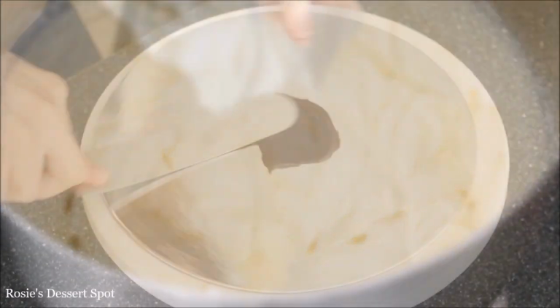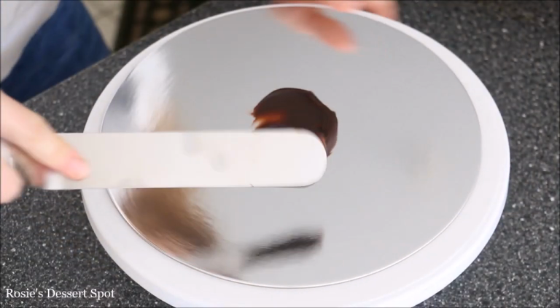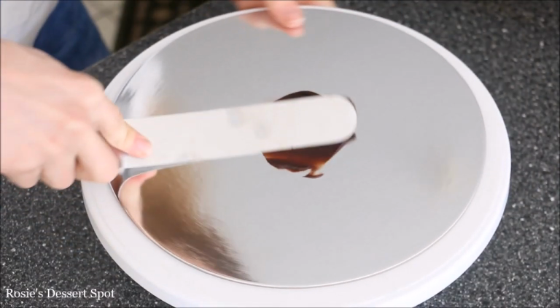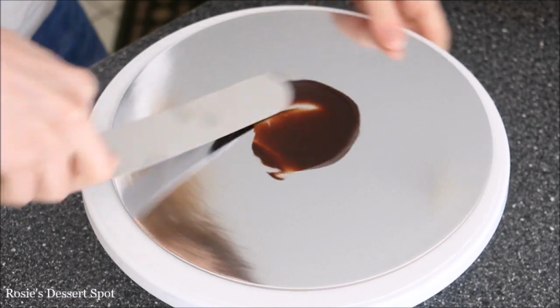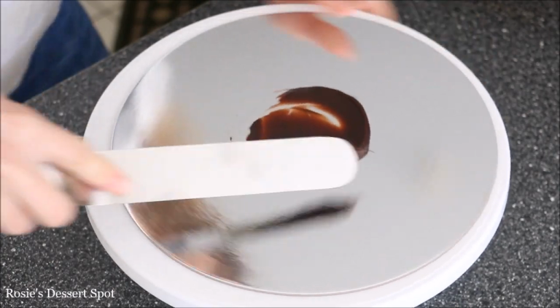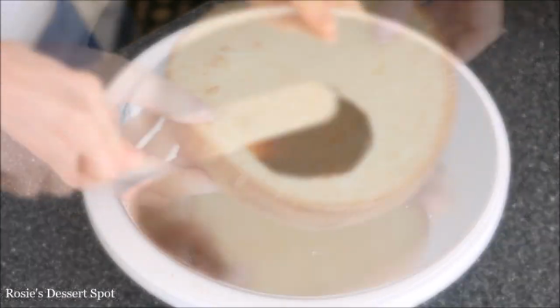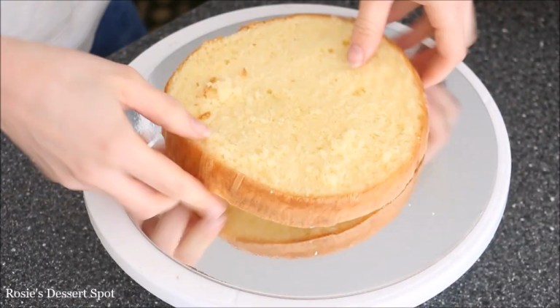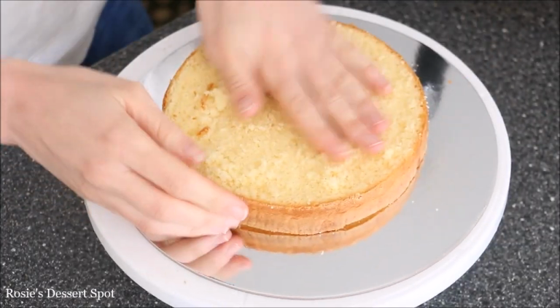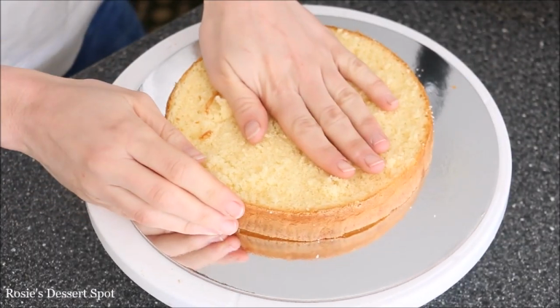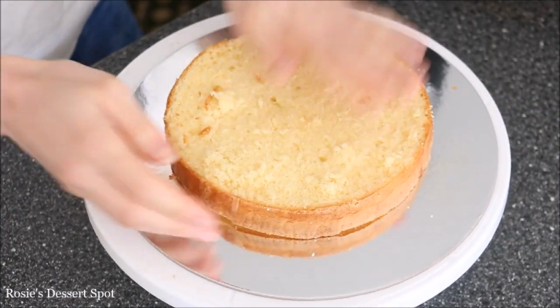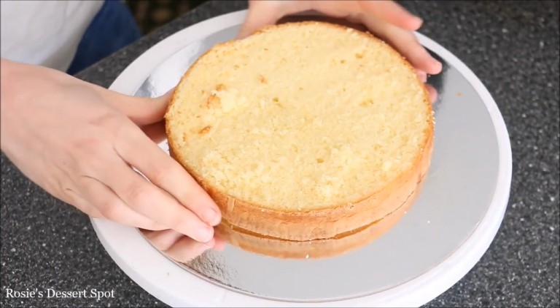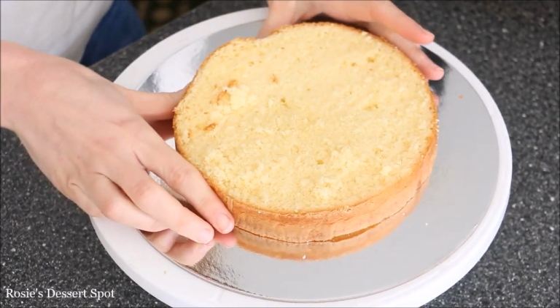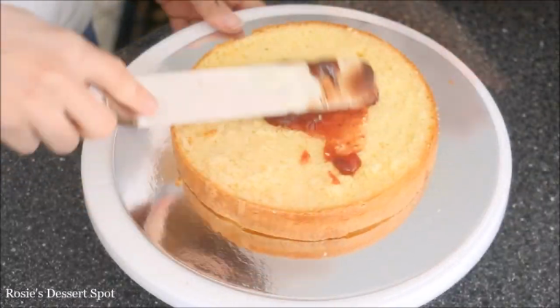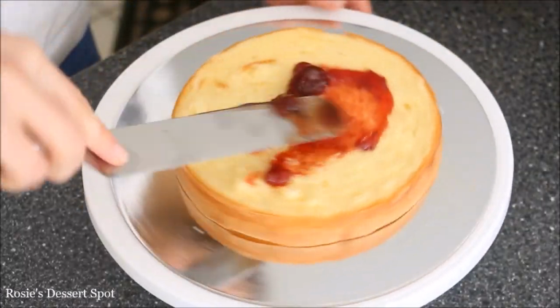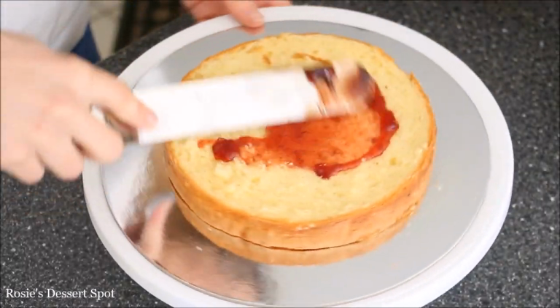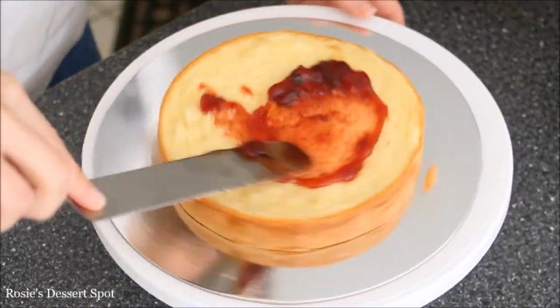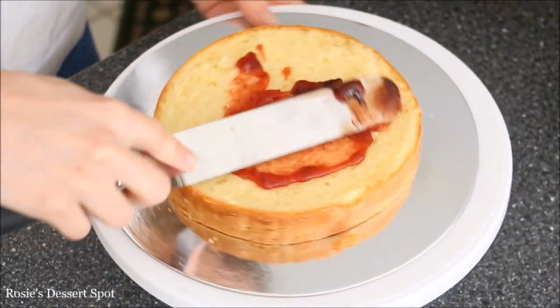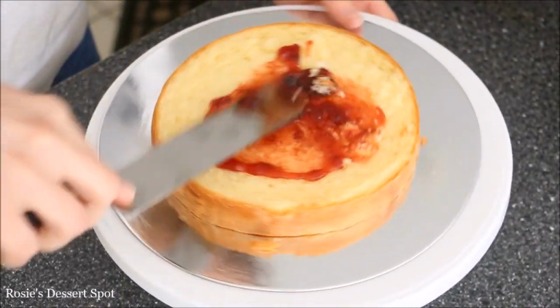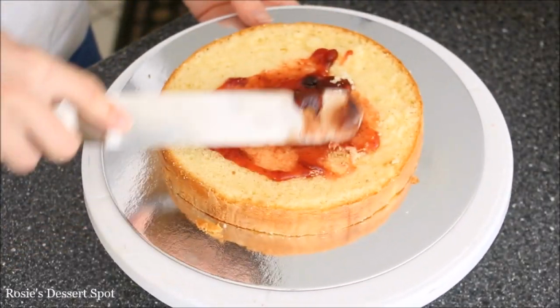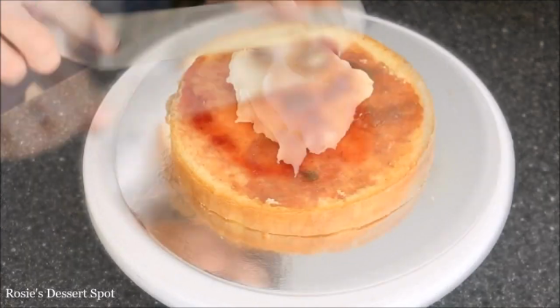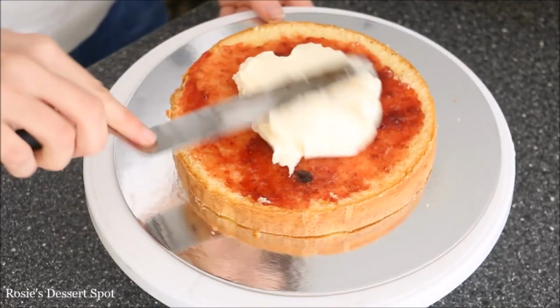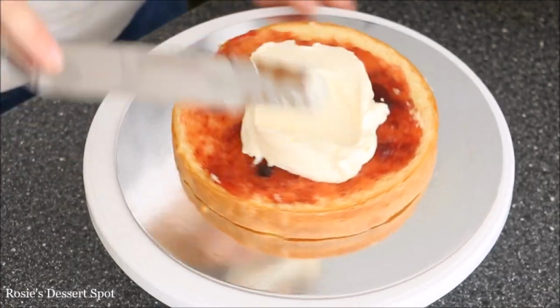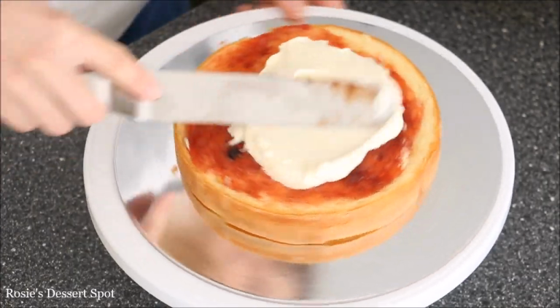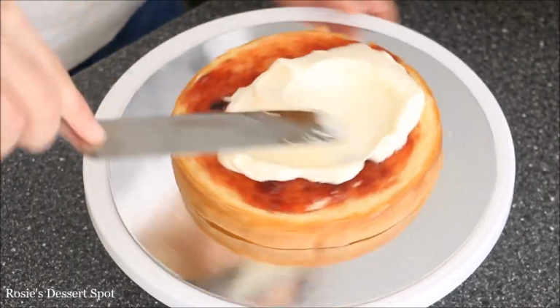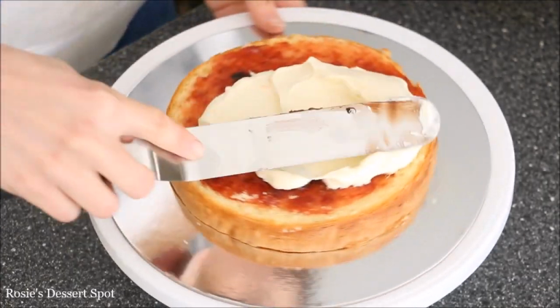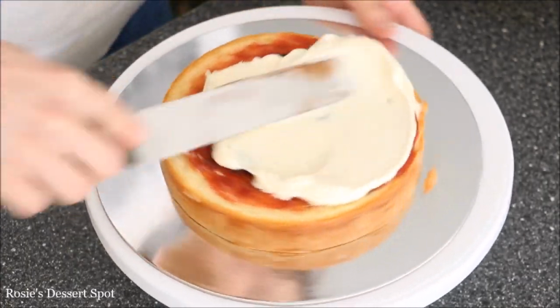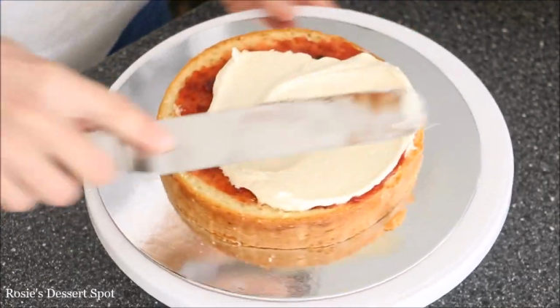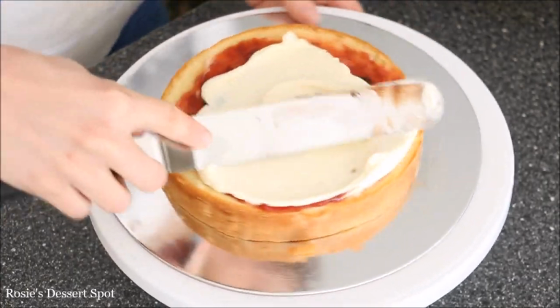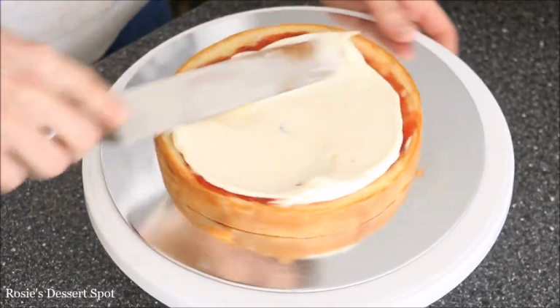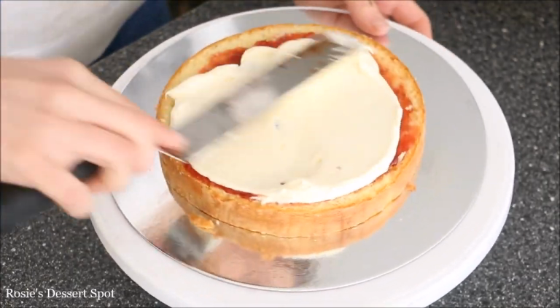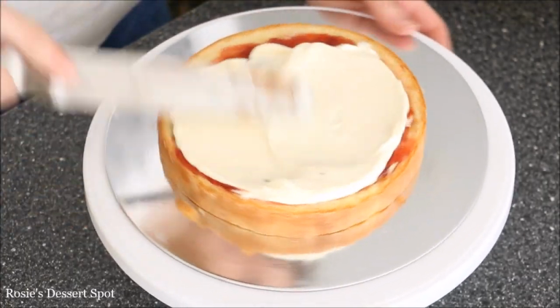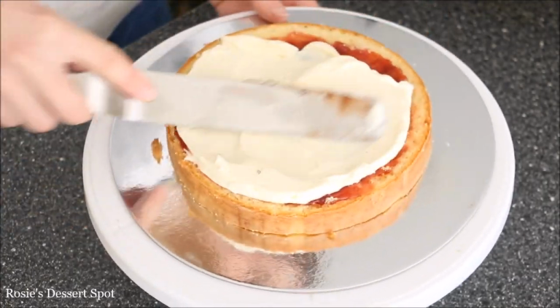I'll have the recipe for that in the description box below. Attach your cake with some ganache to a cake board, then fill in with the strawberry jam and the cream that we just whipped up.